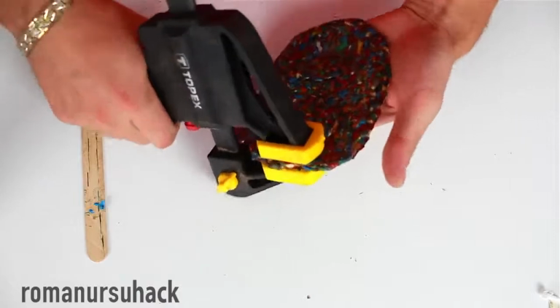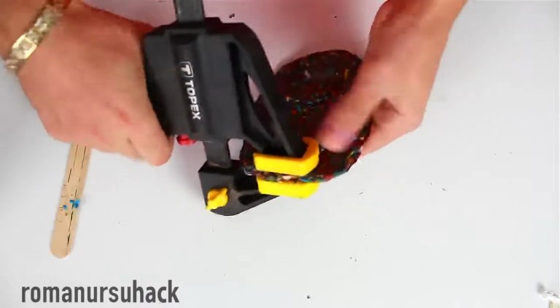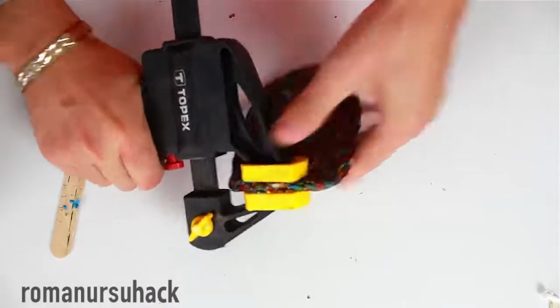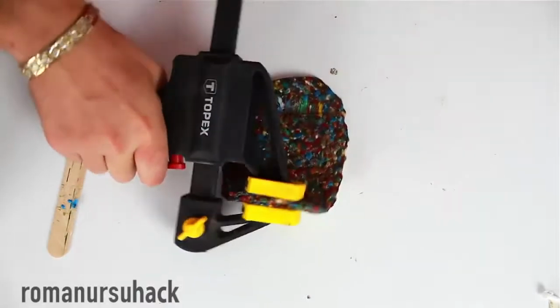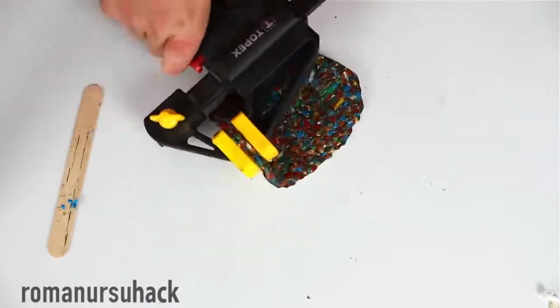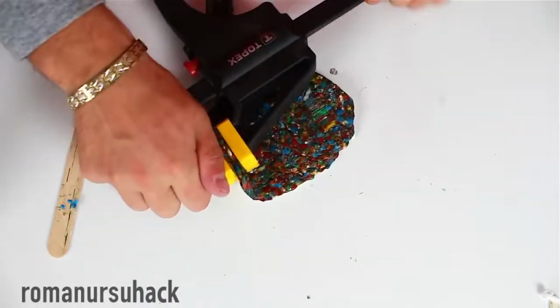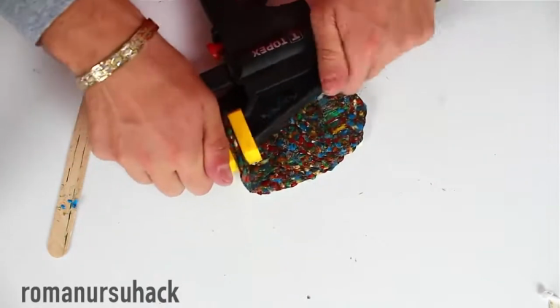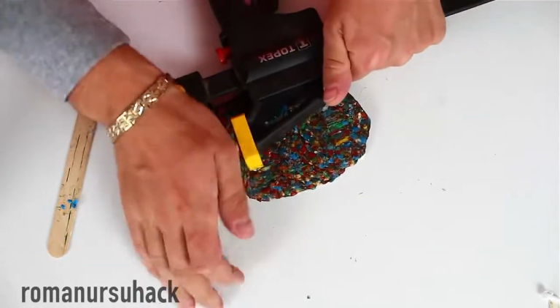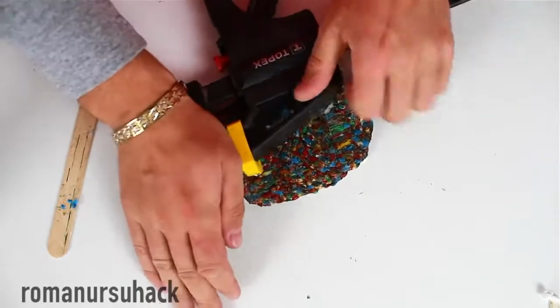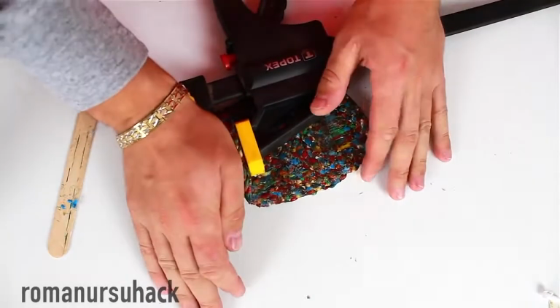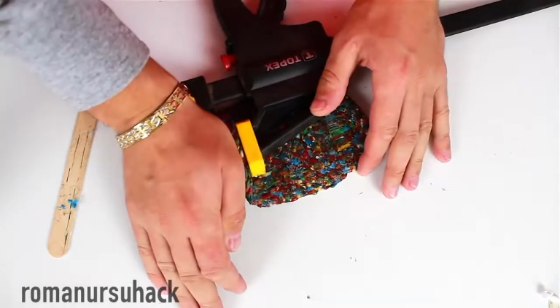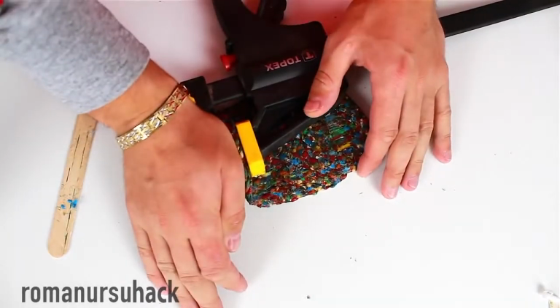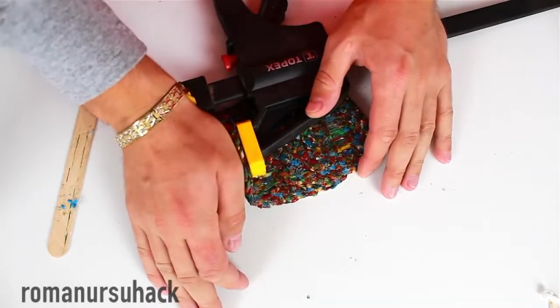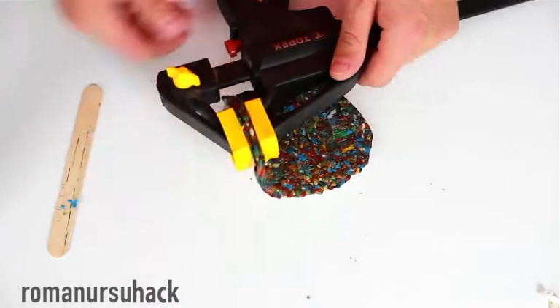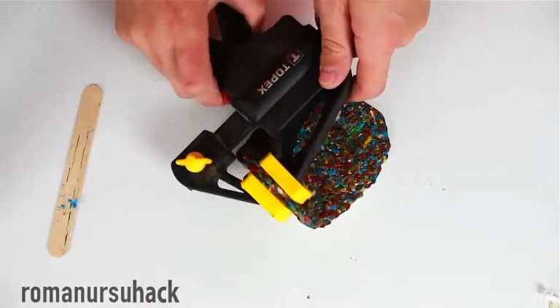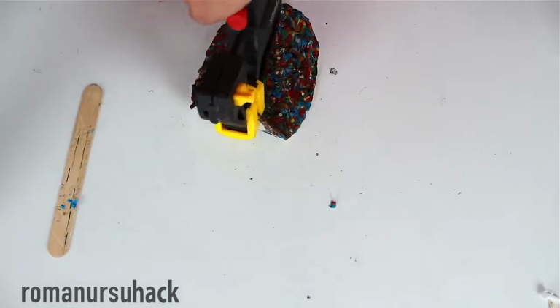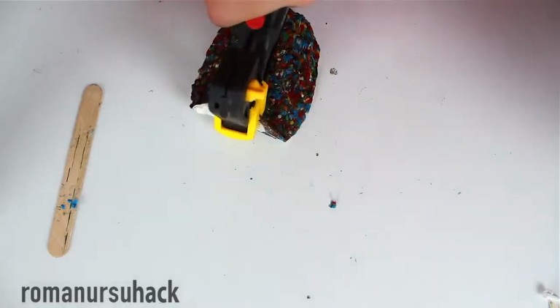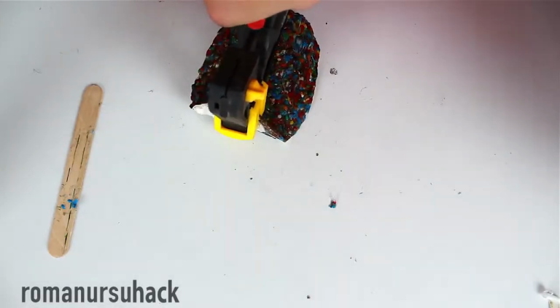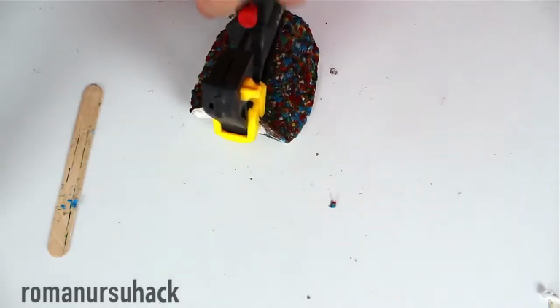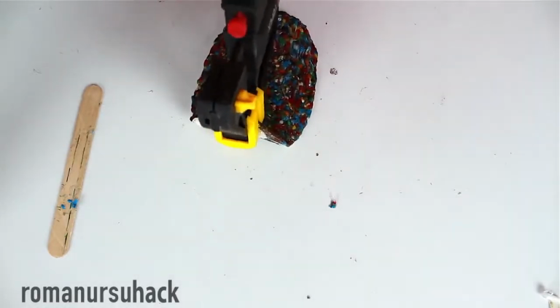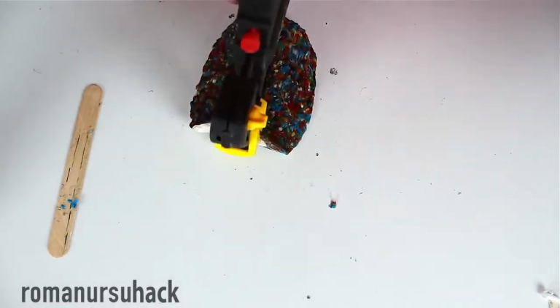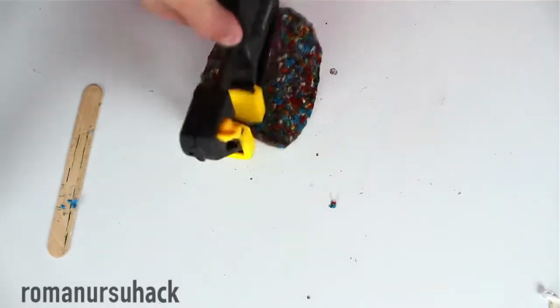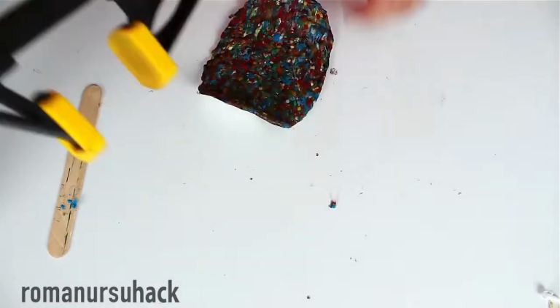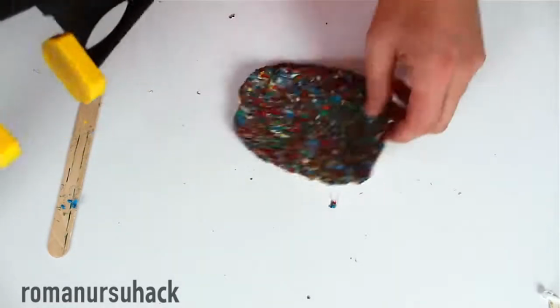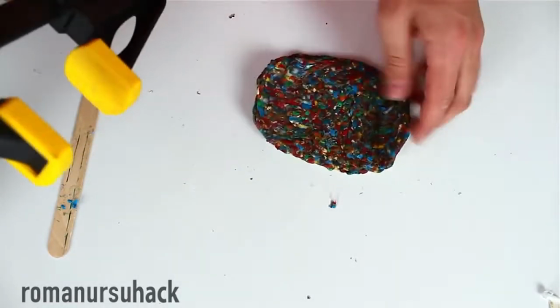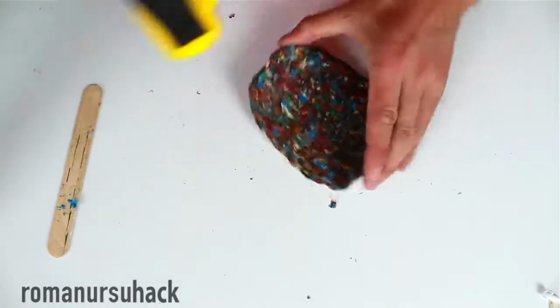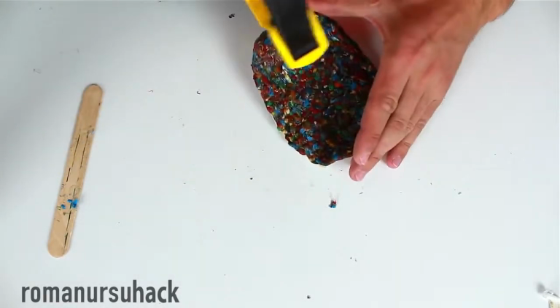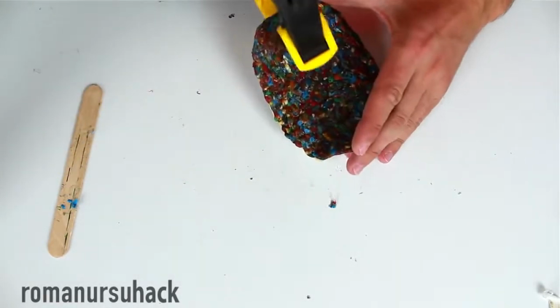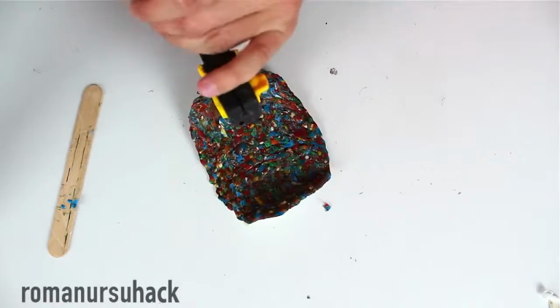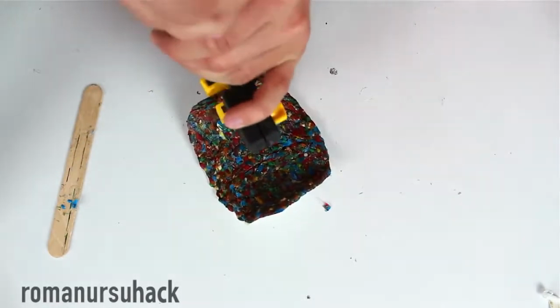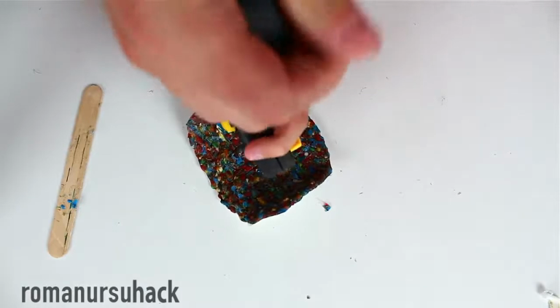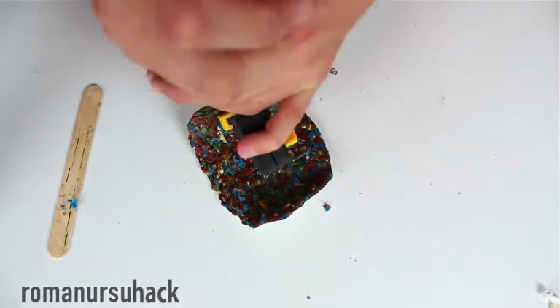If you like the idea of melting plastic bottle caps into something new, let me know in the comments and we'll be doing this together. That way we'll be helping clean our planet and our cities, collecting plastic bottles and plastic bottle caps.